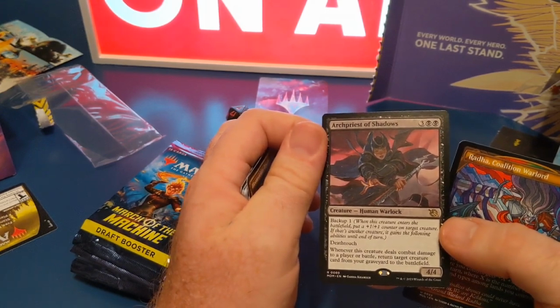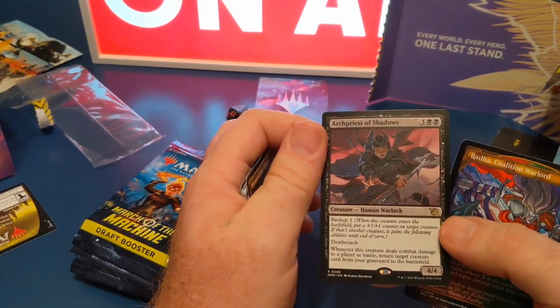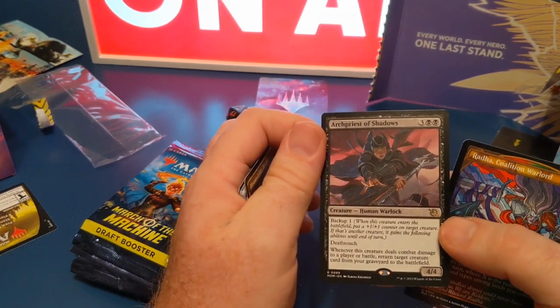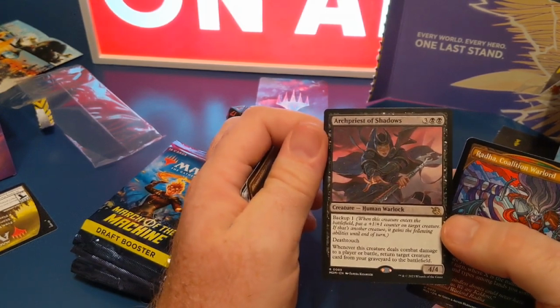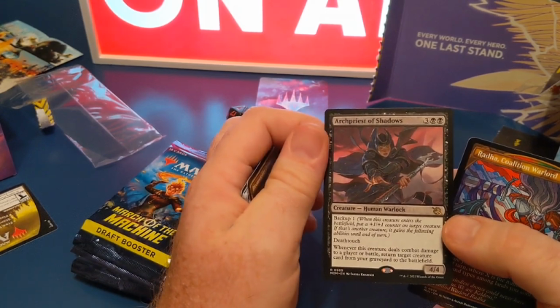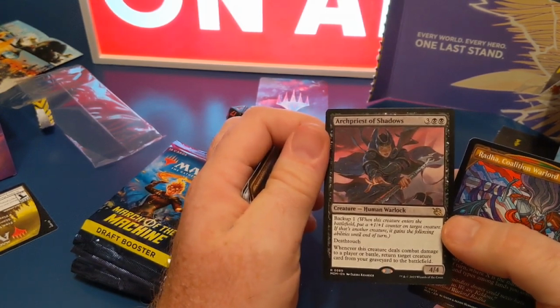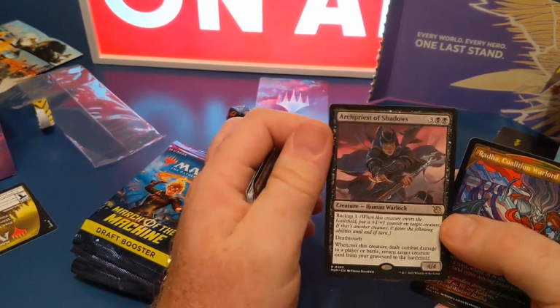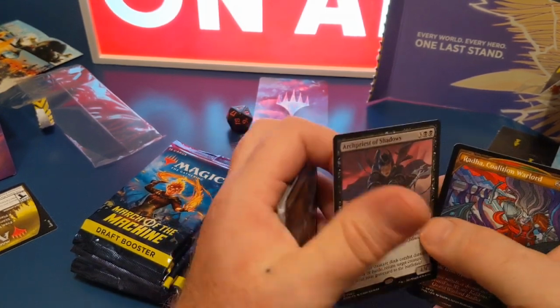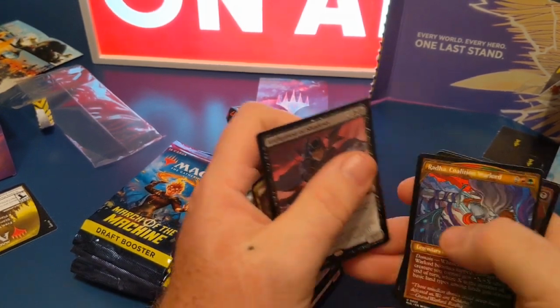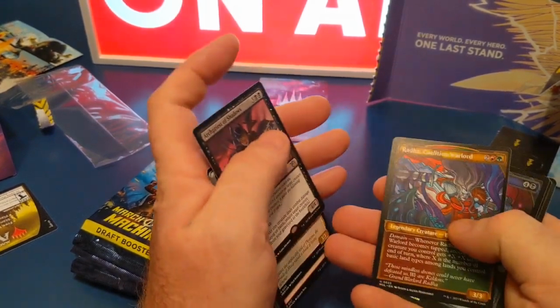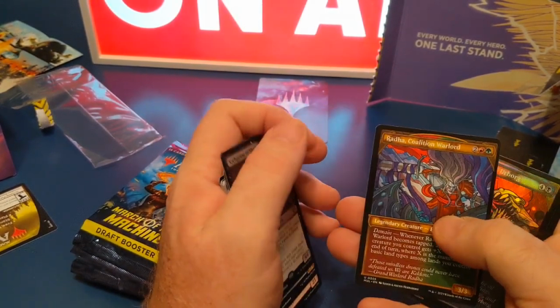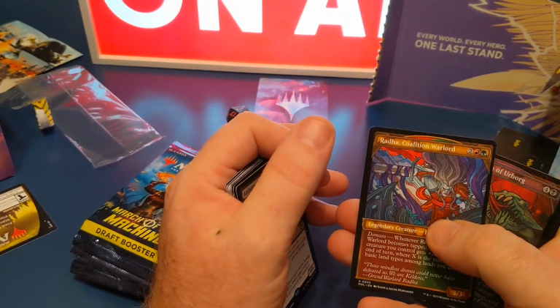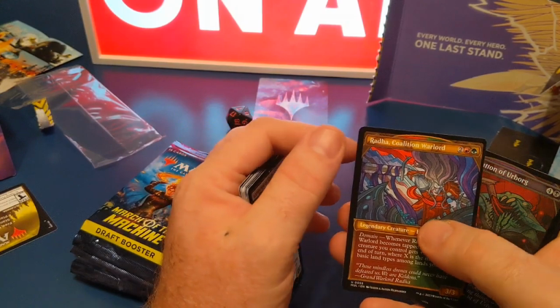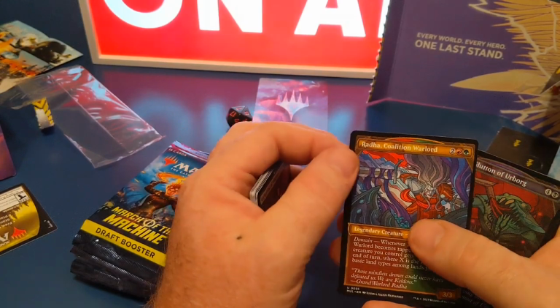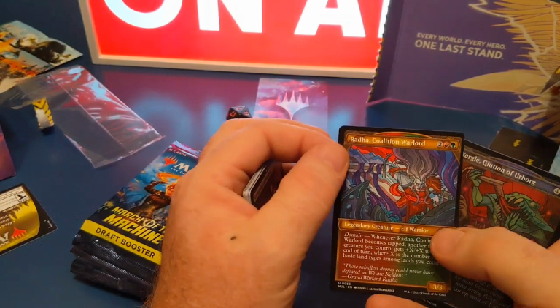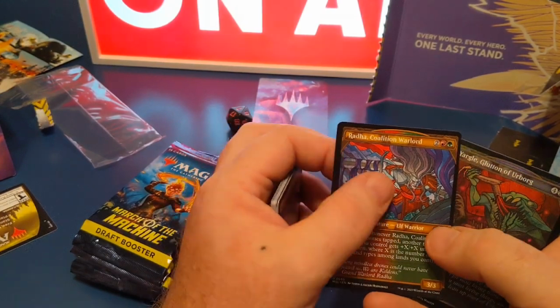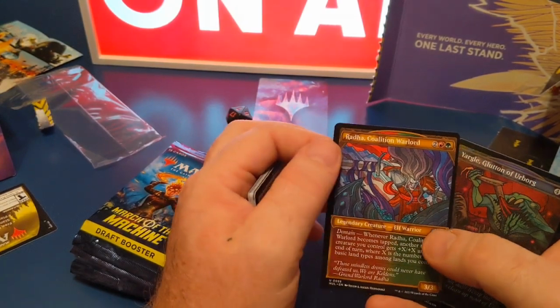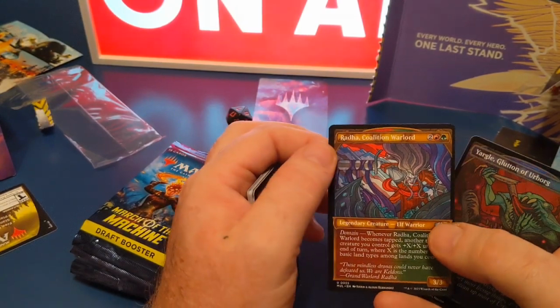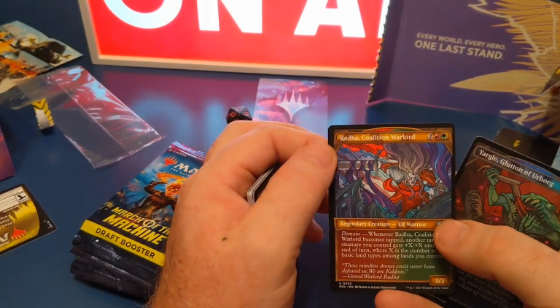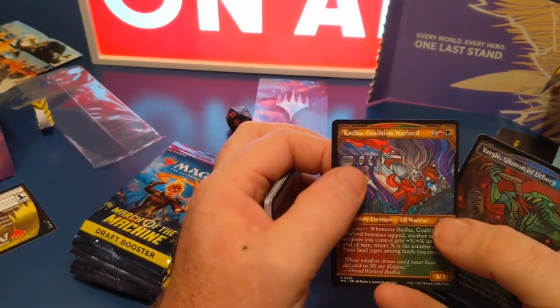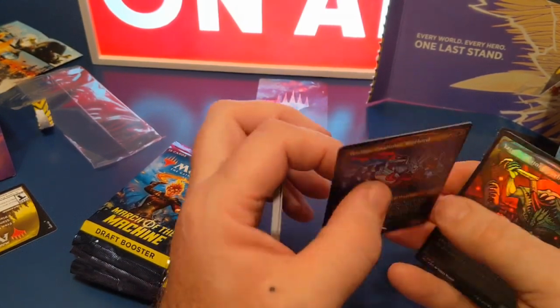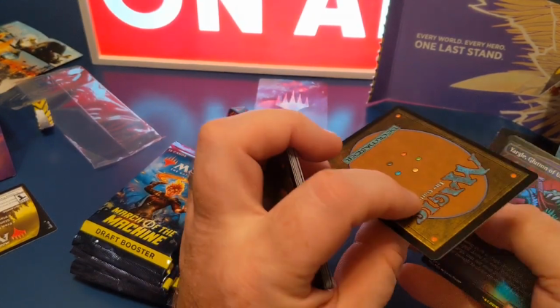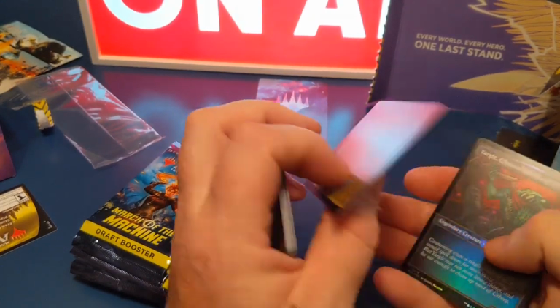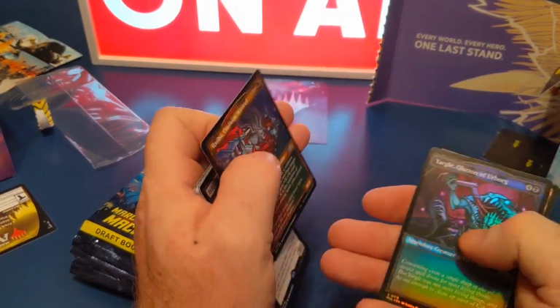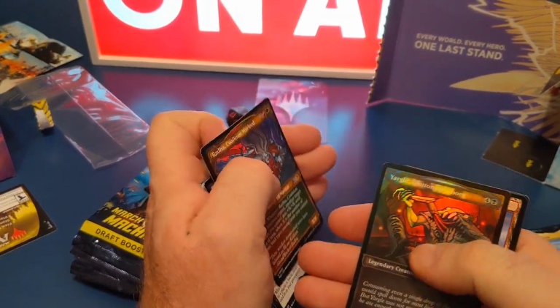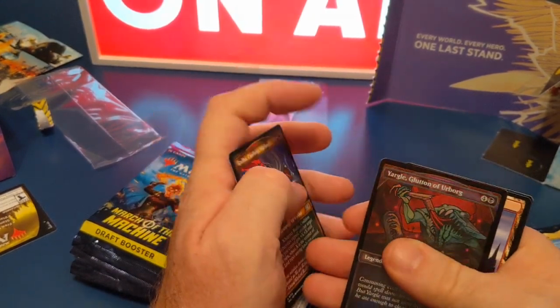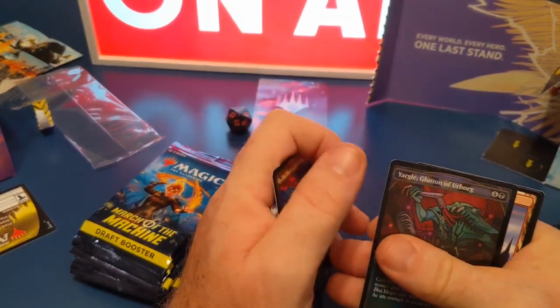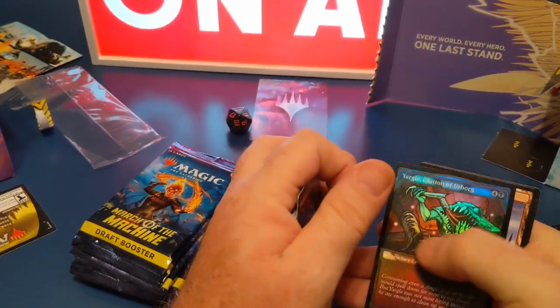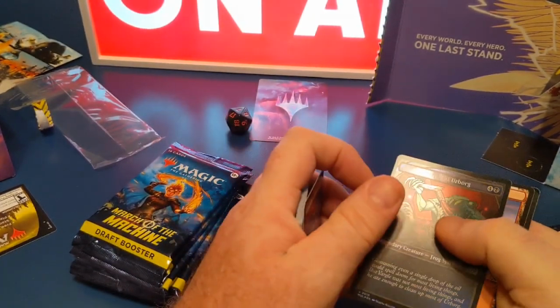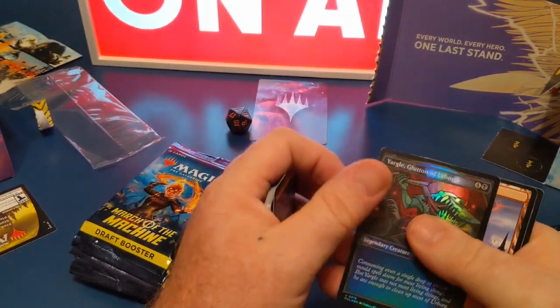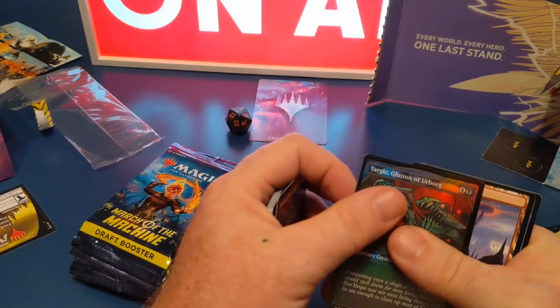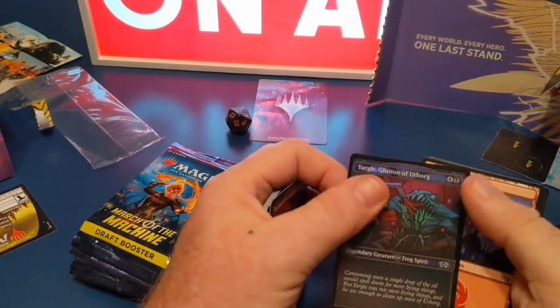4/4 — that's a nice card. I like these stained glass ones, they're really nice. And here's our foil.